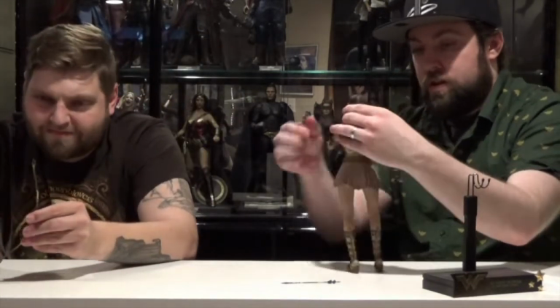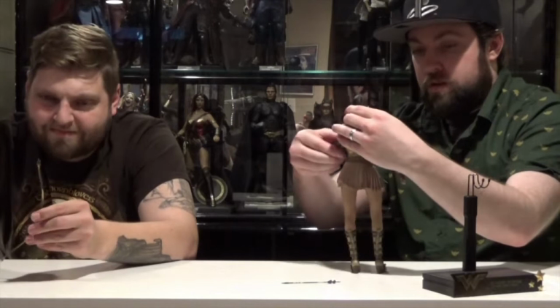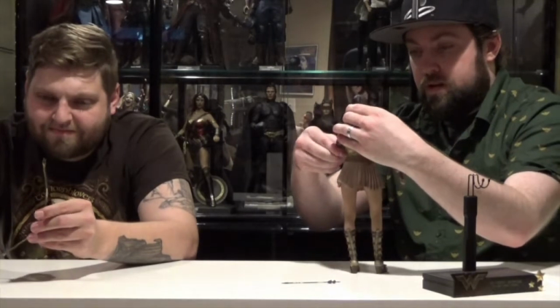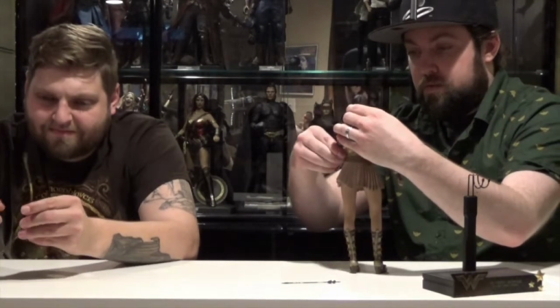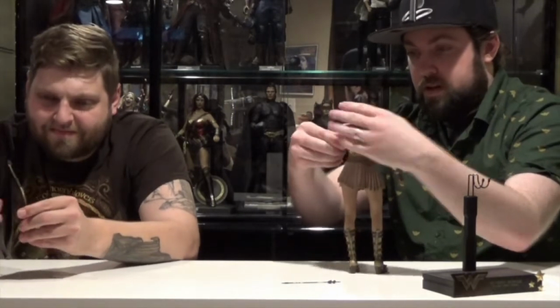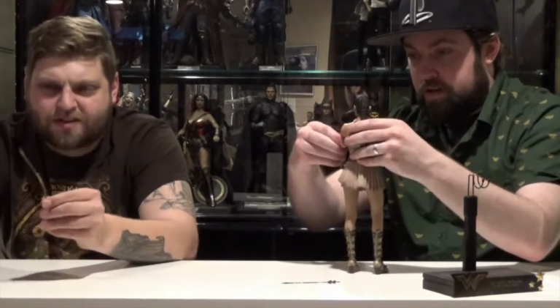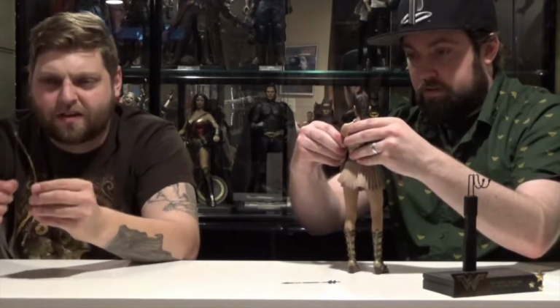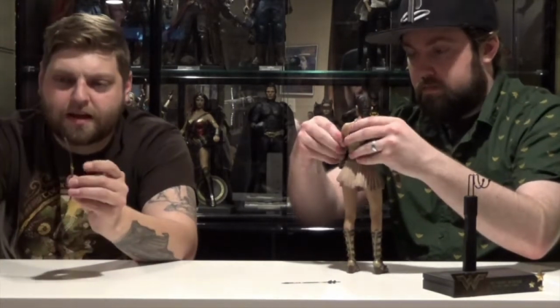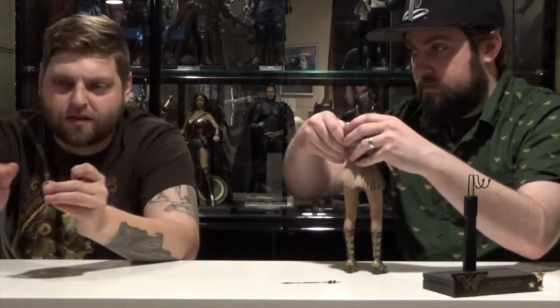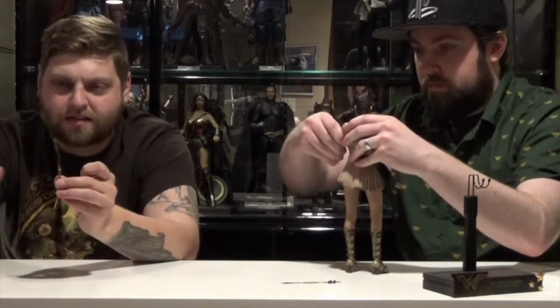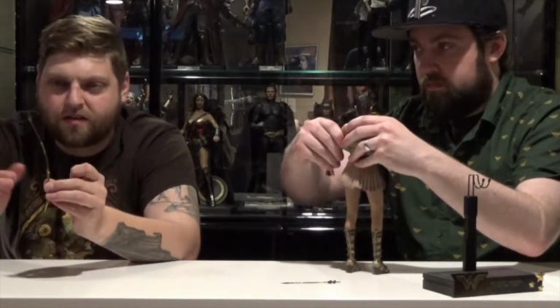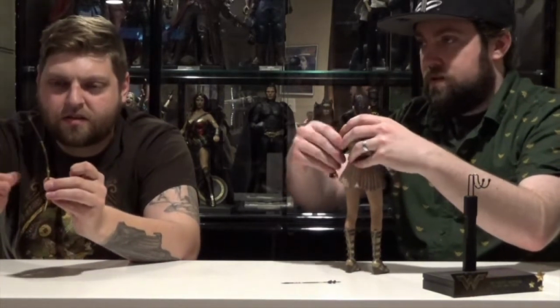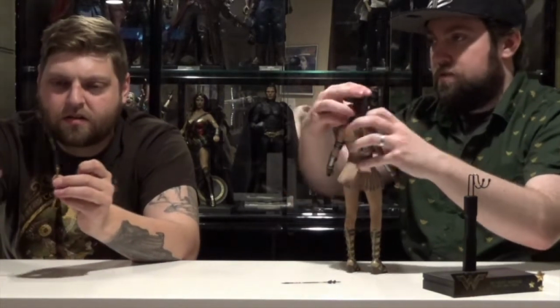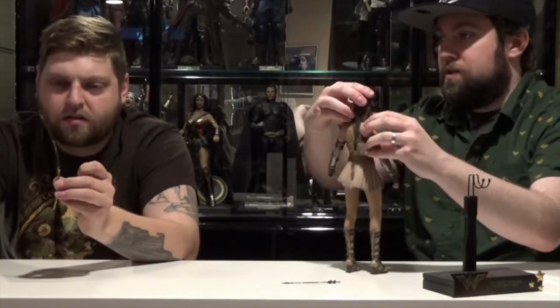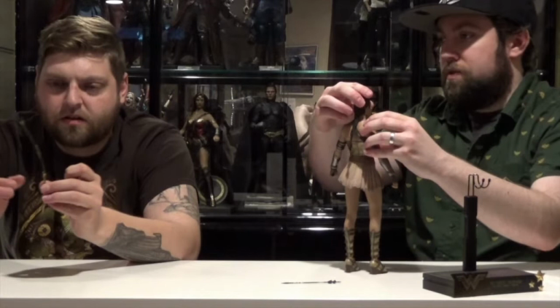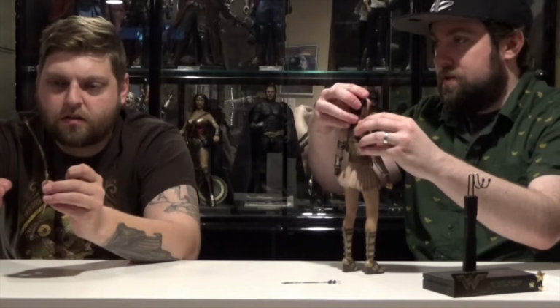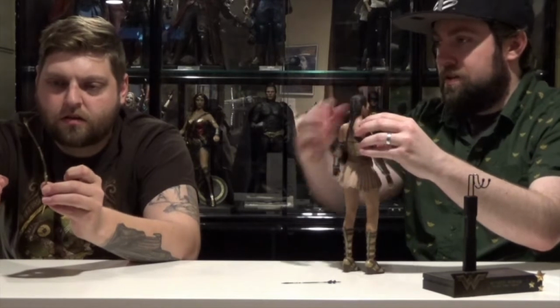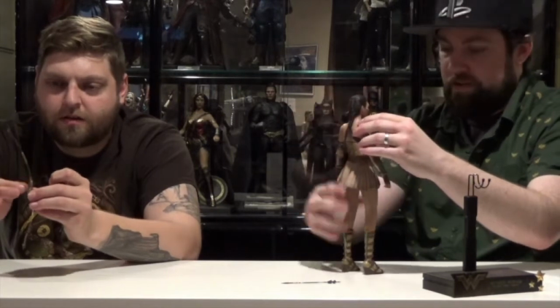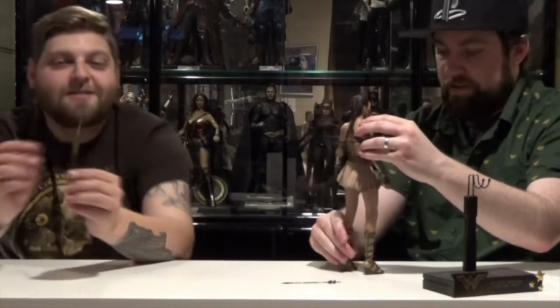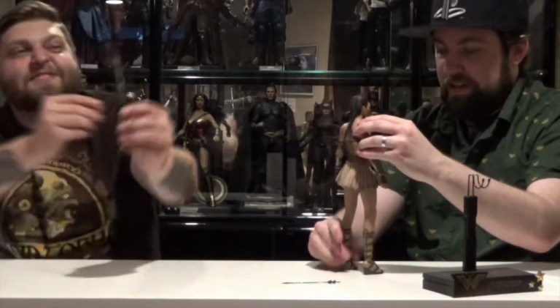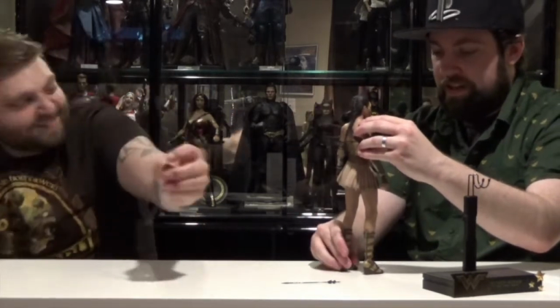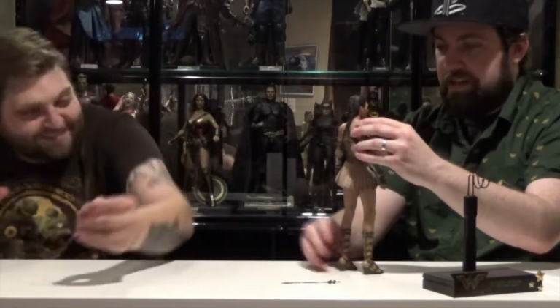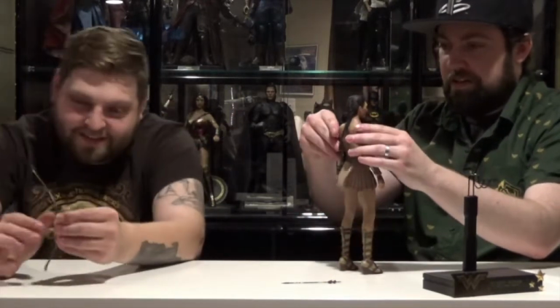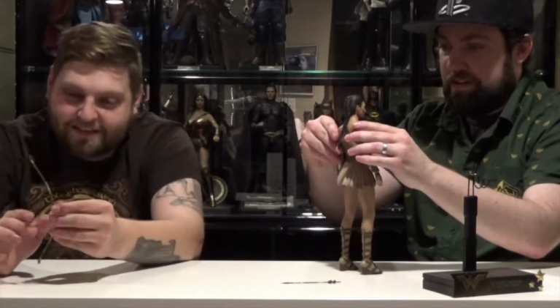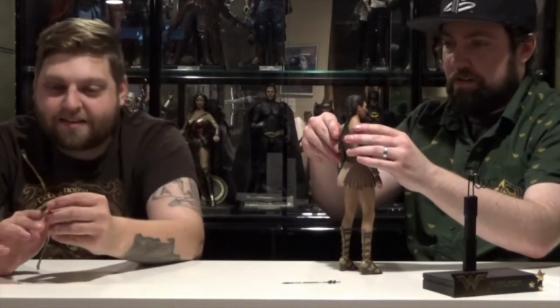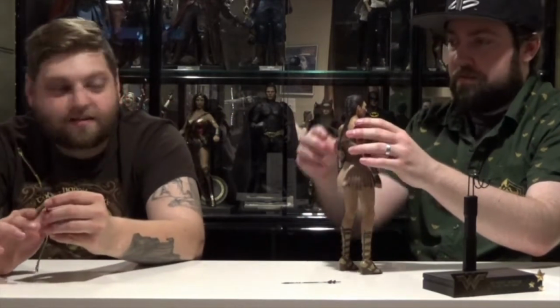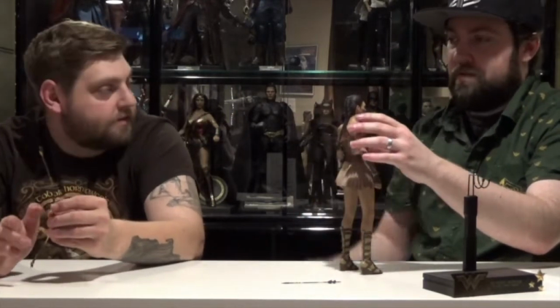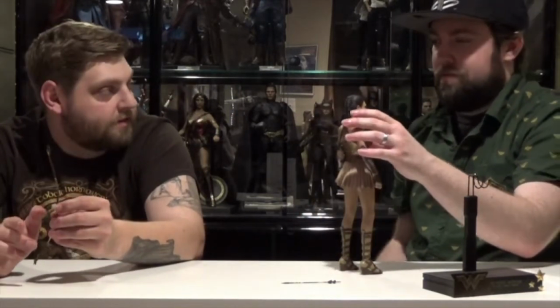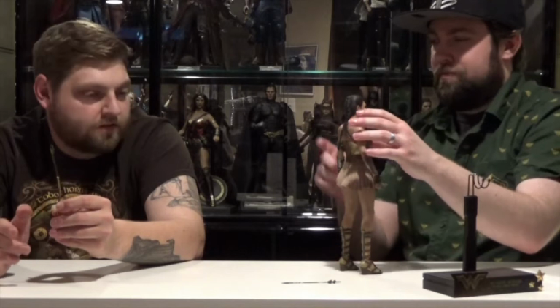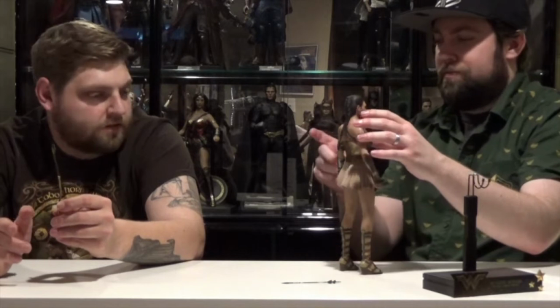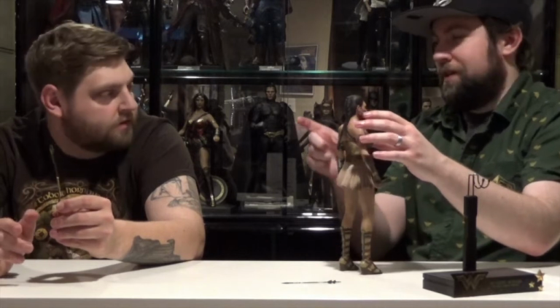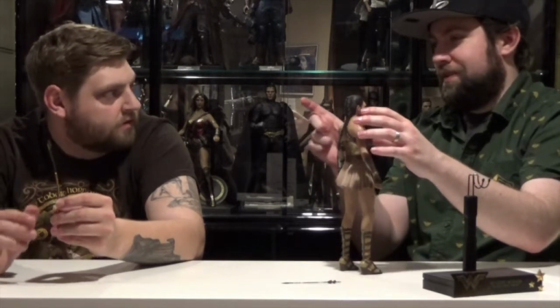Let's bend the arms back — it's just an elastic that they used. Don't stretch it too far. It said in the instructions not to go beyond a certain point.